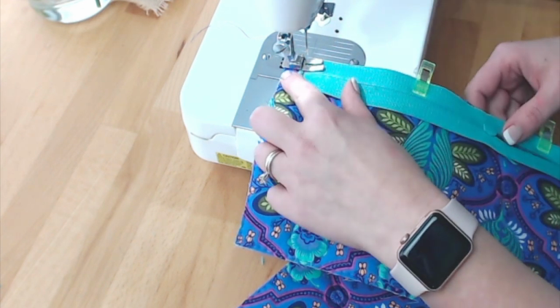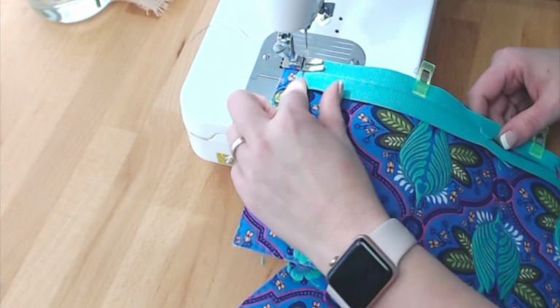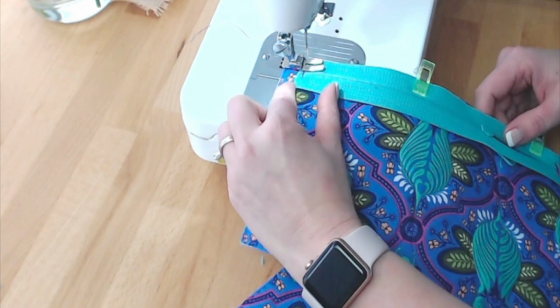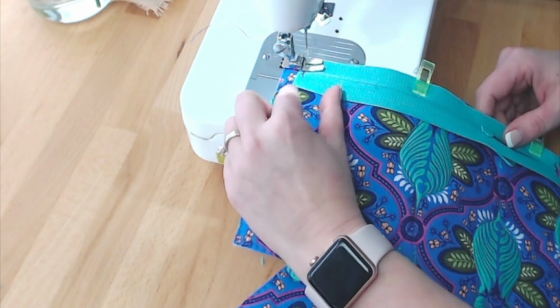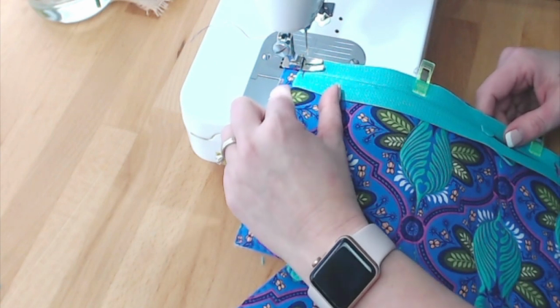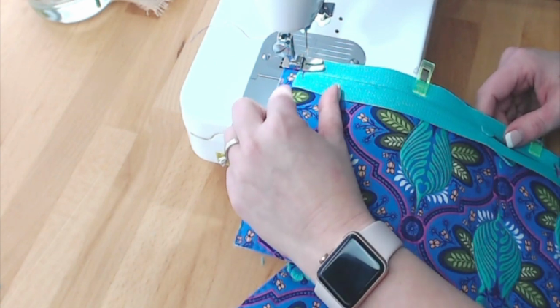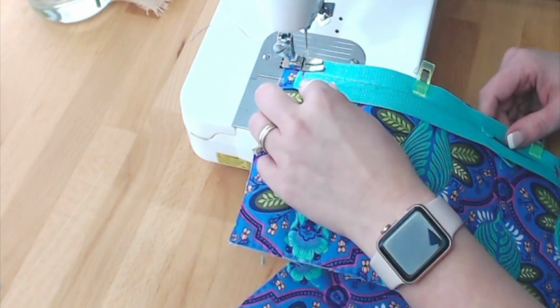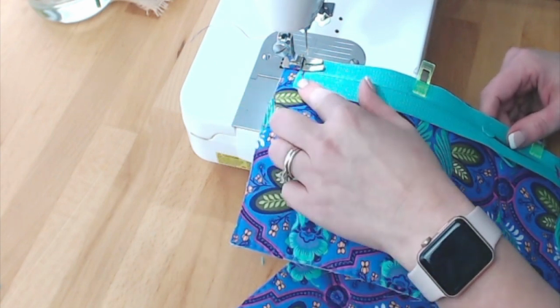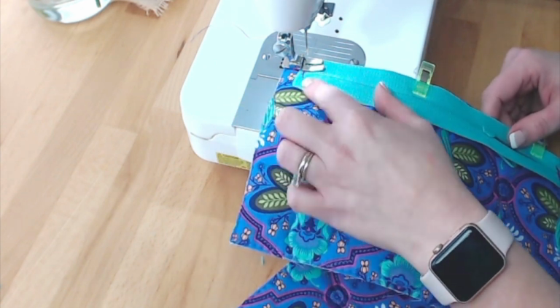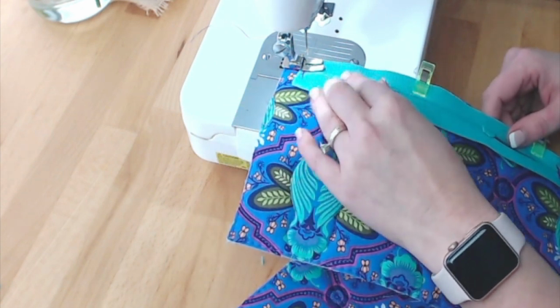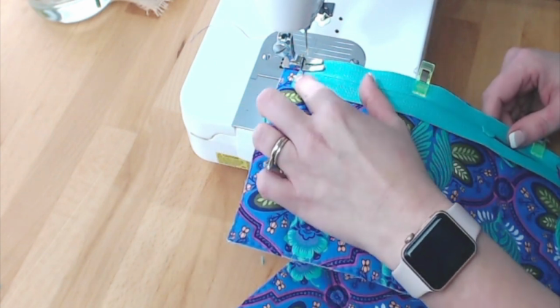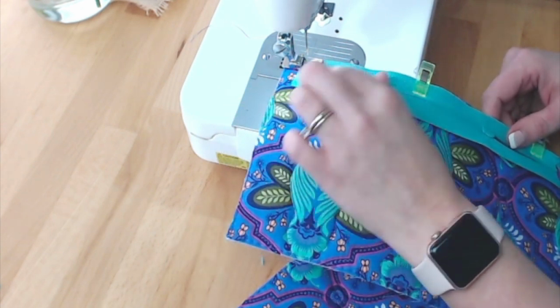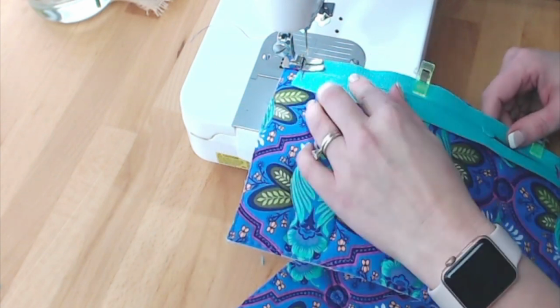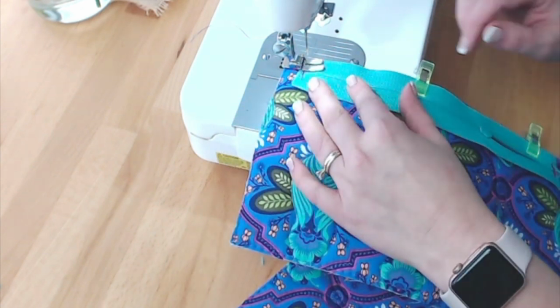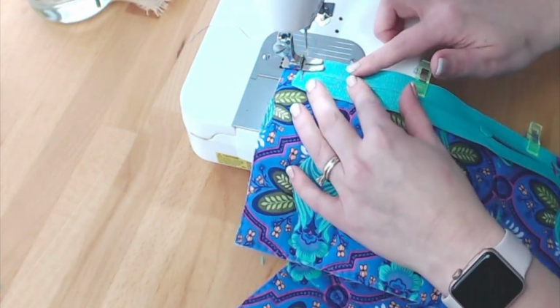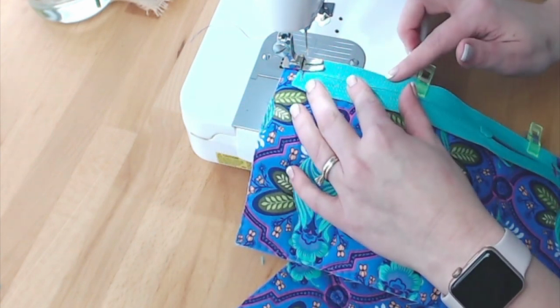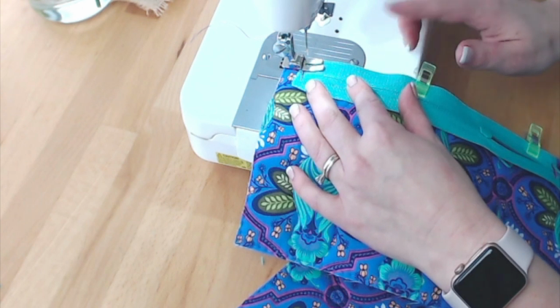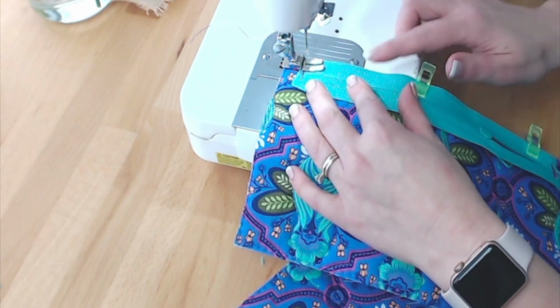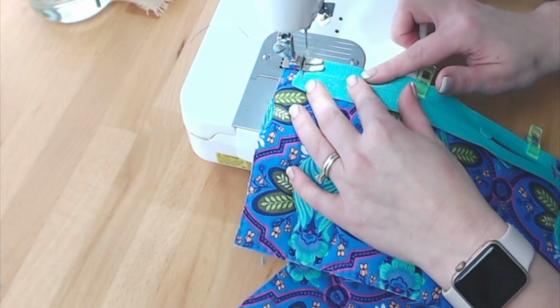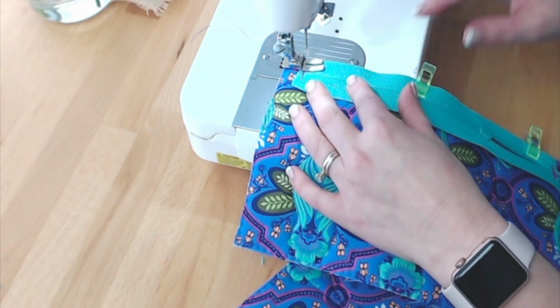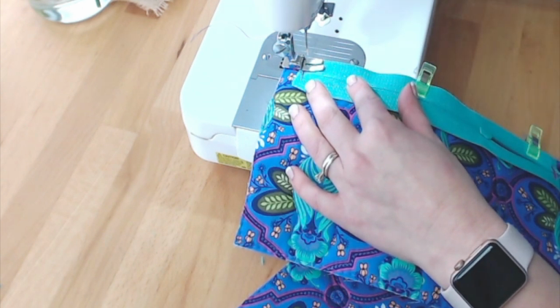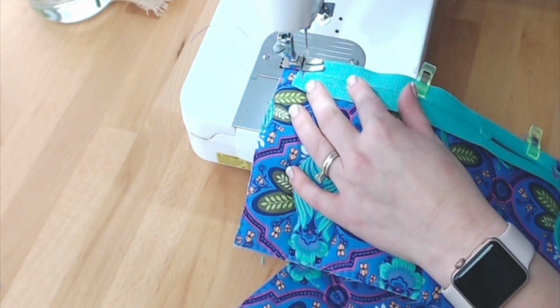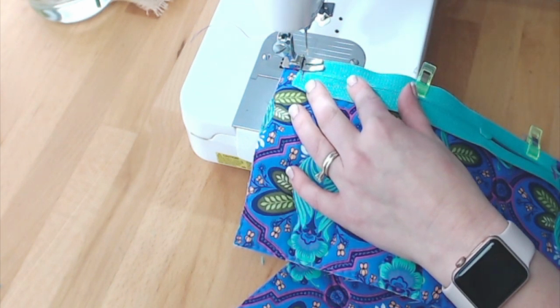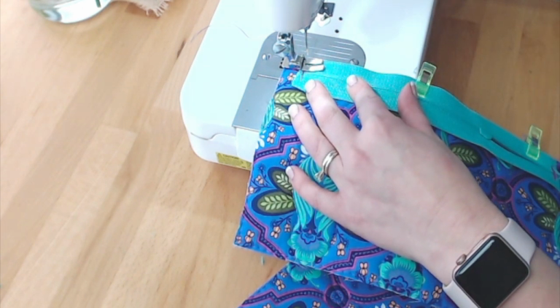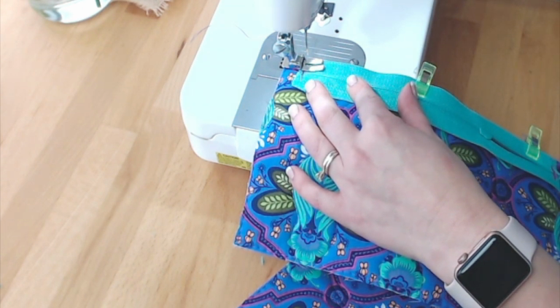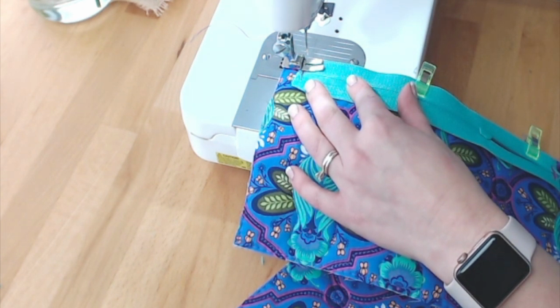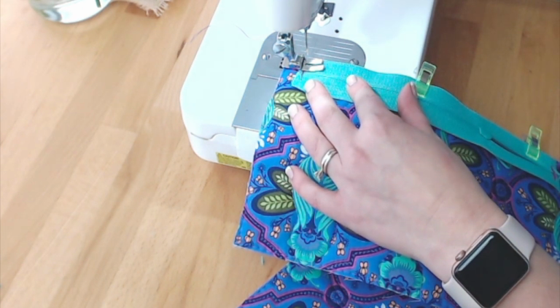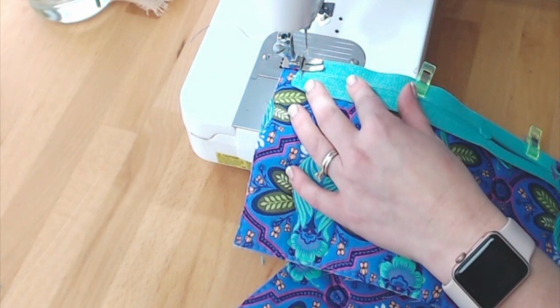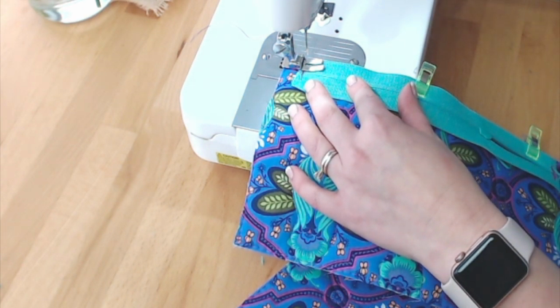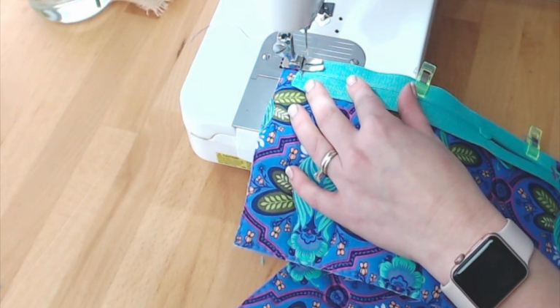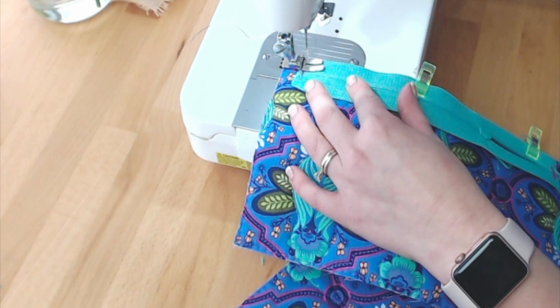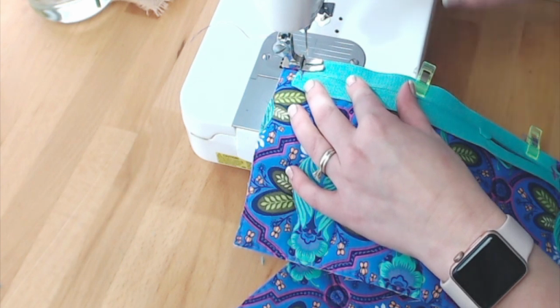The zipper is centered here, so there's about a half an inch on either side that won't get sewn. I'm going to sew the zipper on with a quarter inch seam allowance going all the way across. My stitch length is about a two.